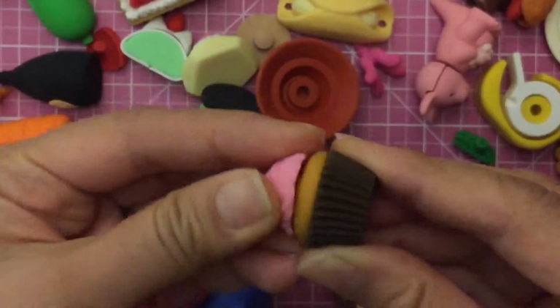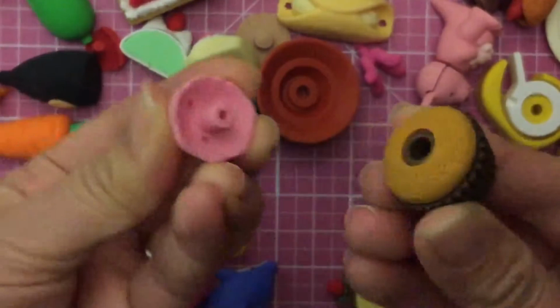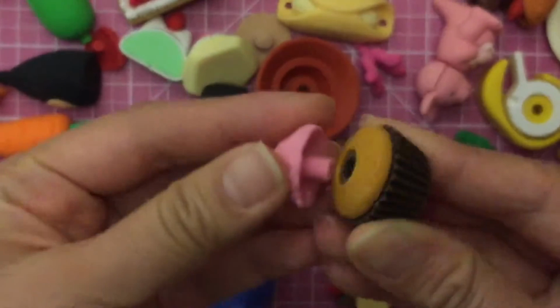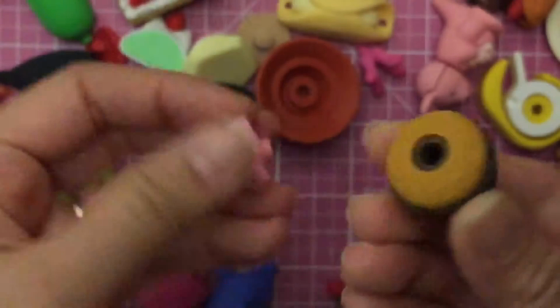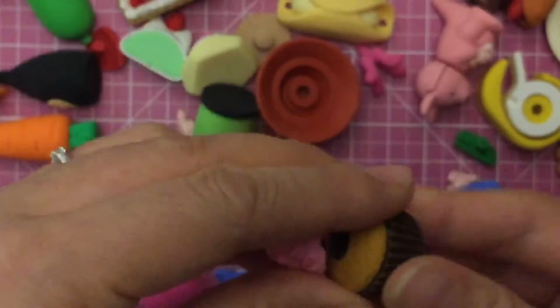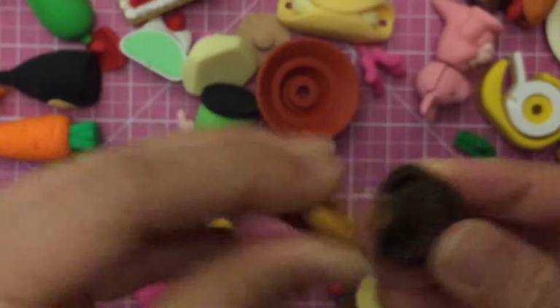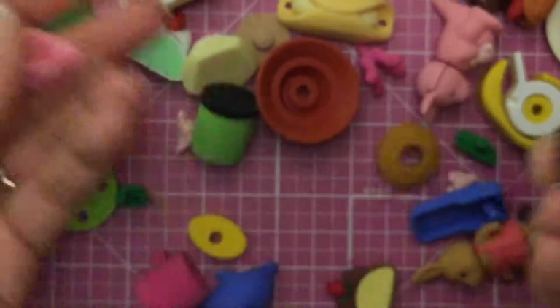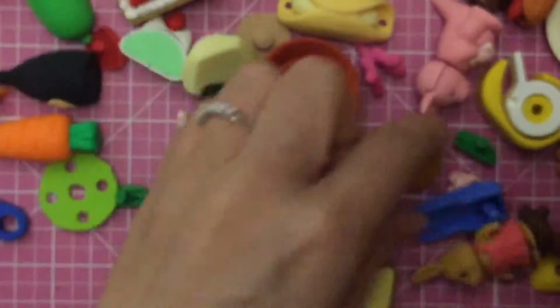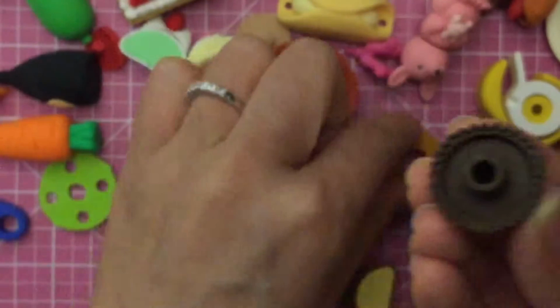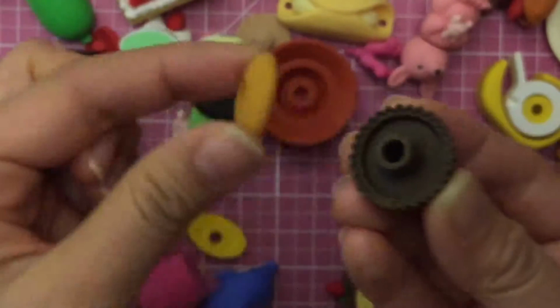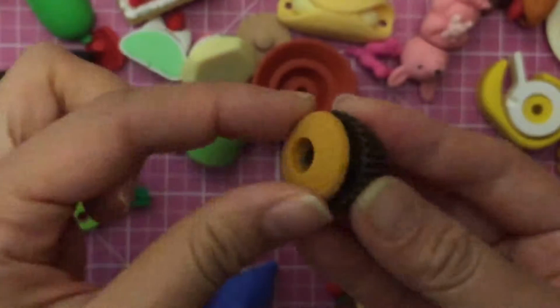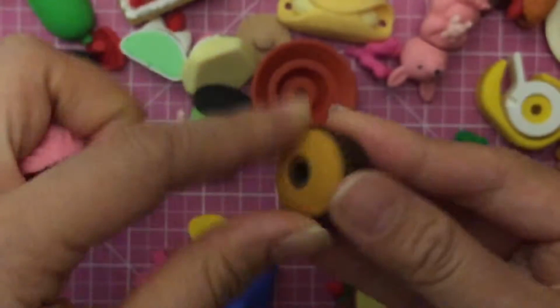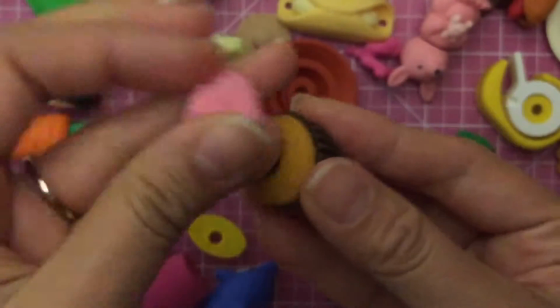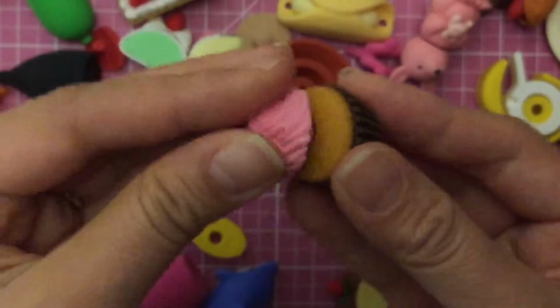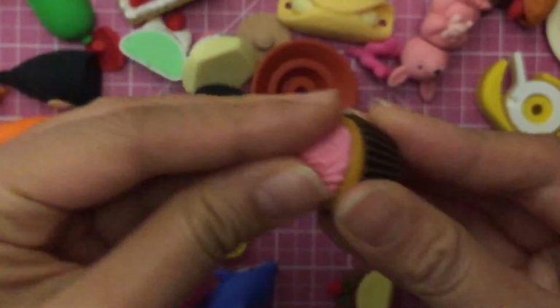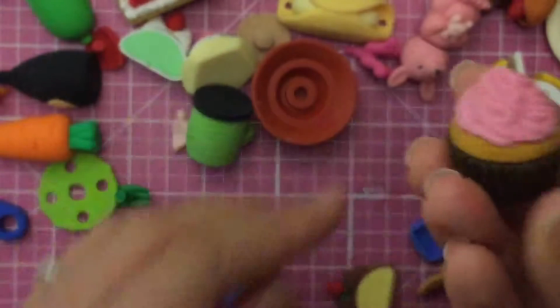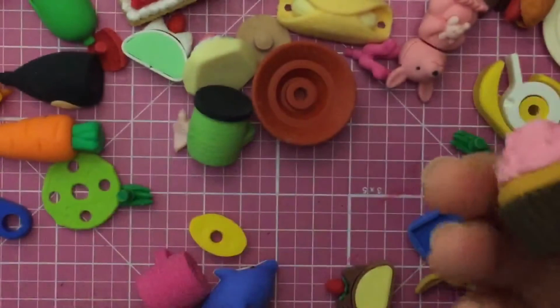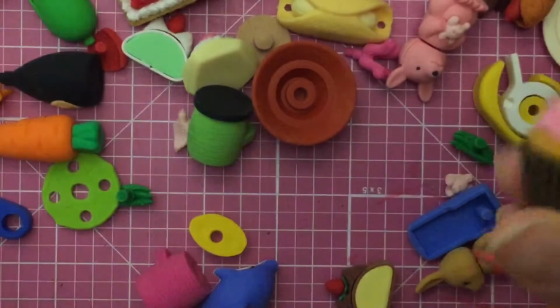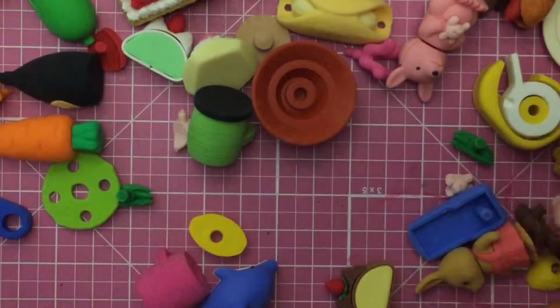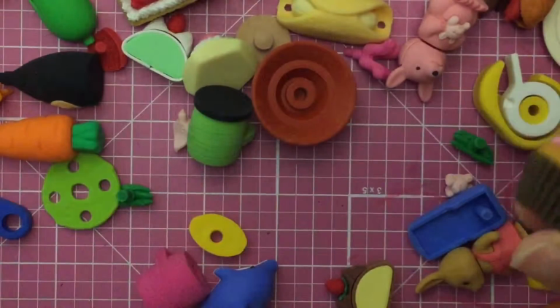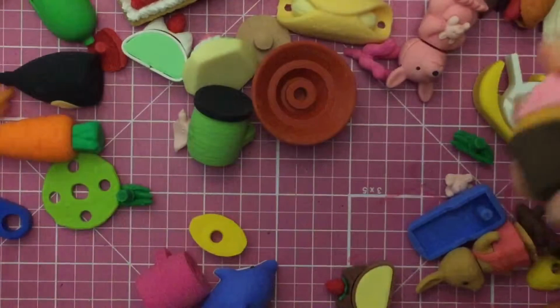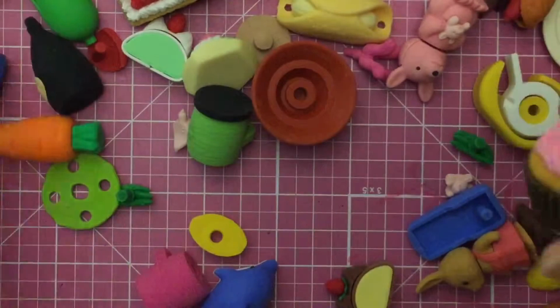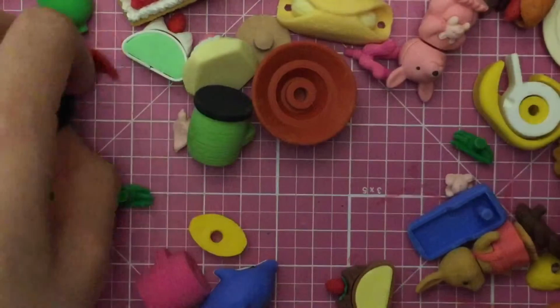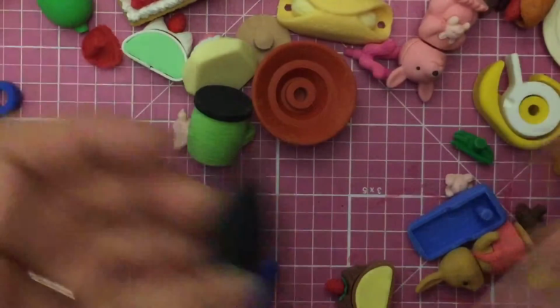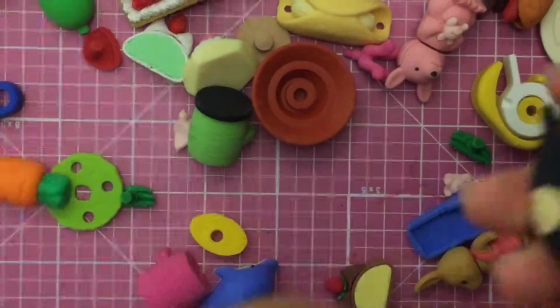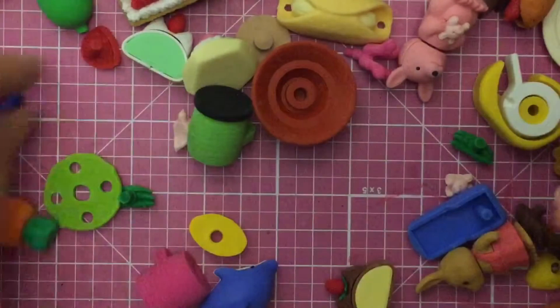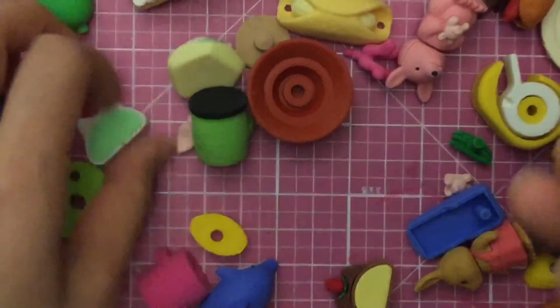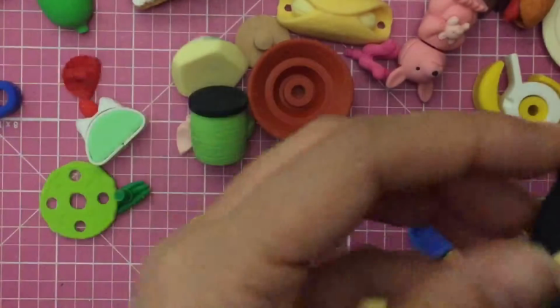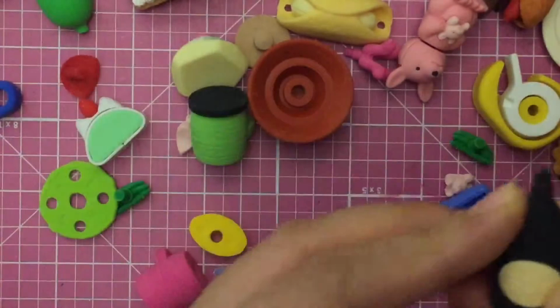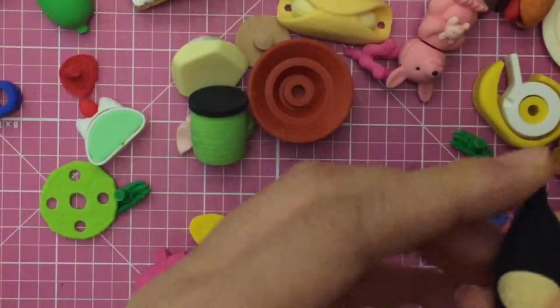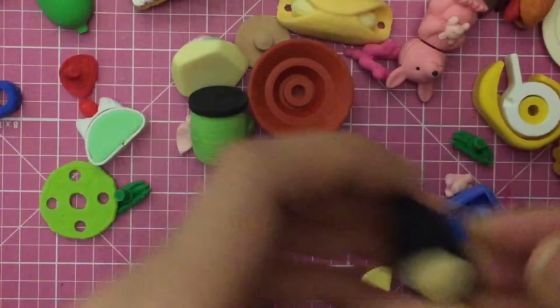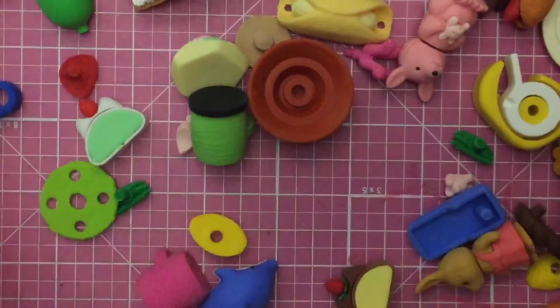Cupcake! The cupcake comes apart too — isn't that awesome, isn't that amazing? What else is there? Soy sauce! I lost the lid to the soy sauce though, I want the lid.